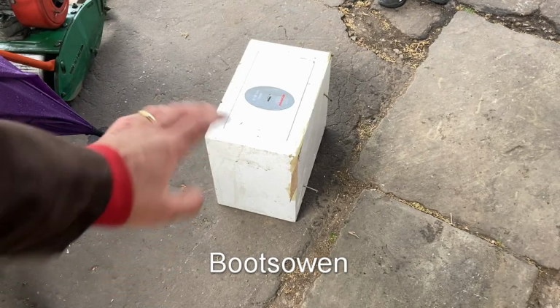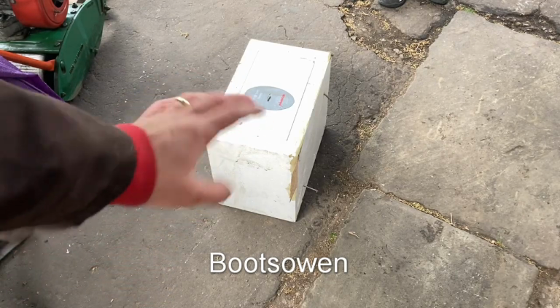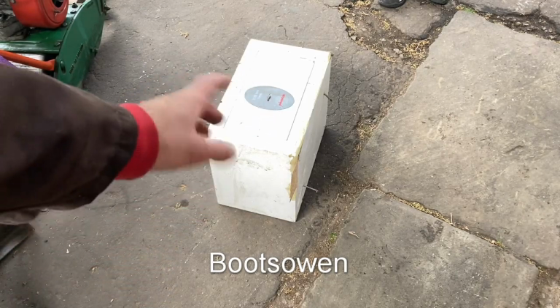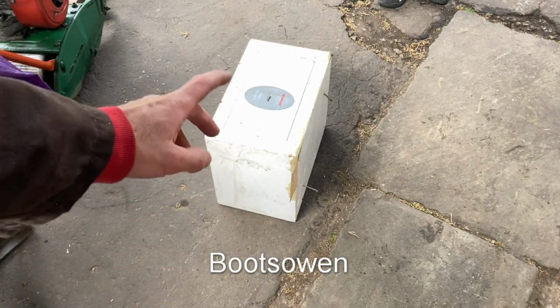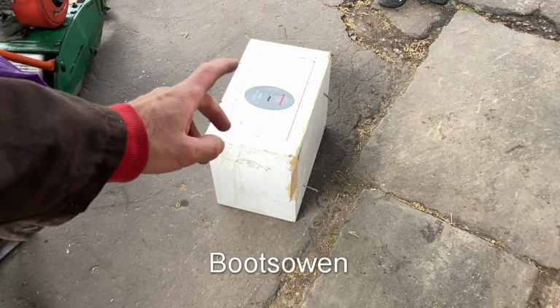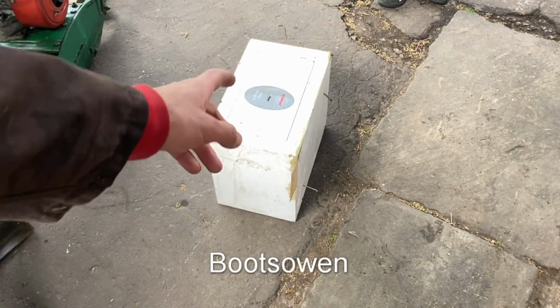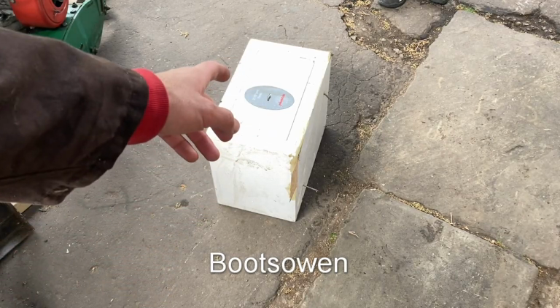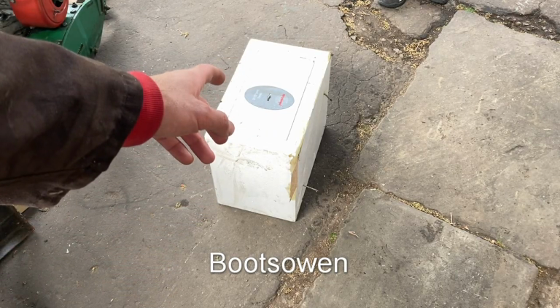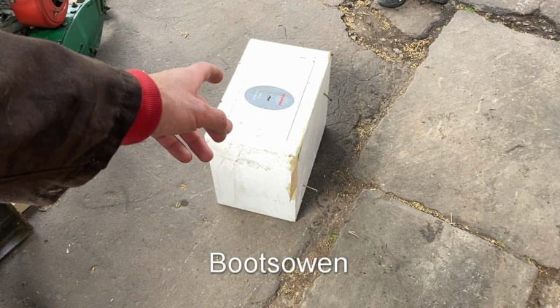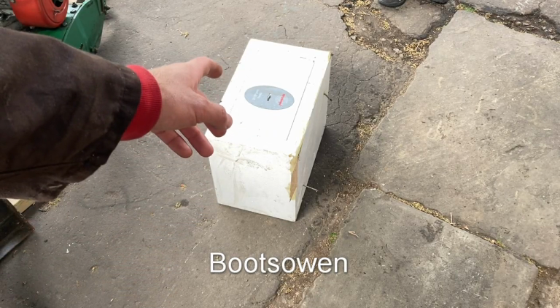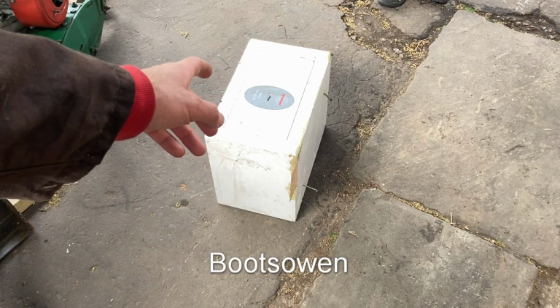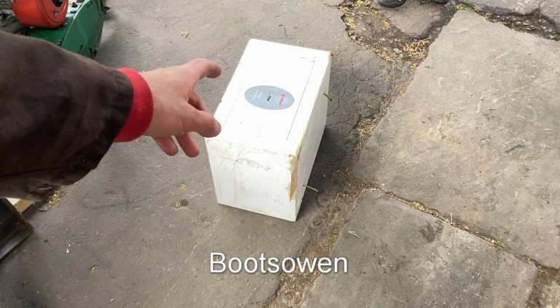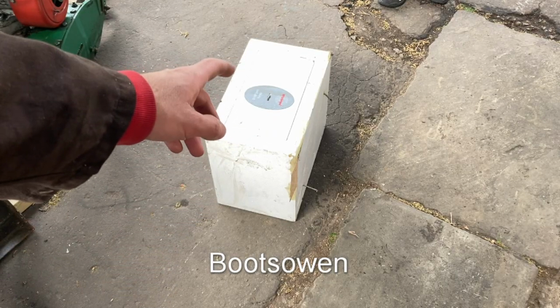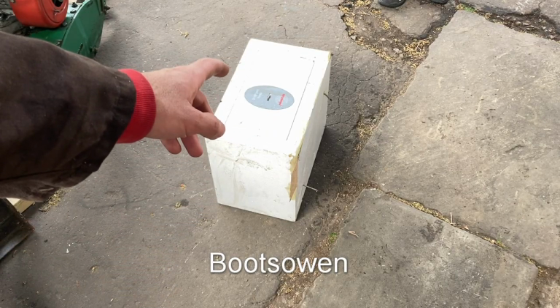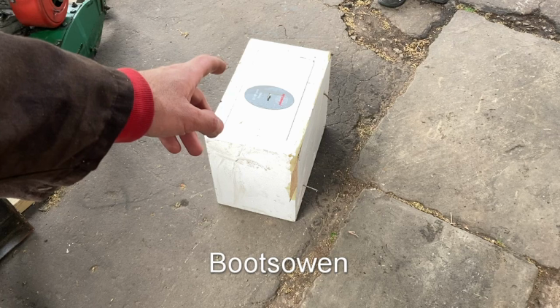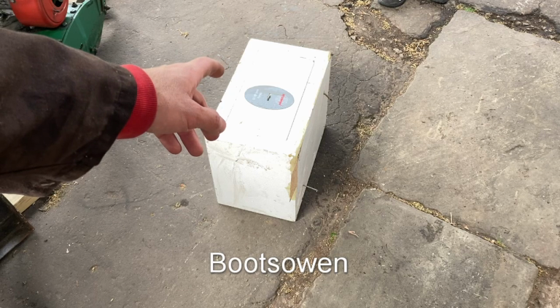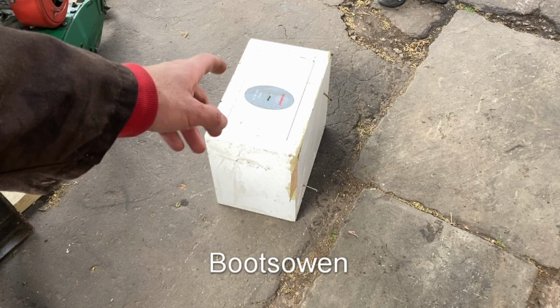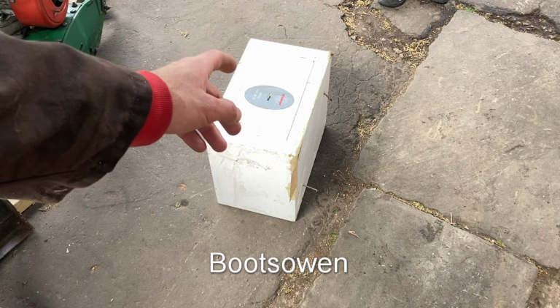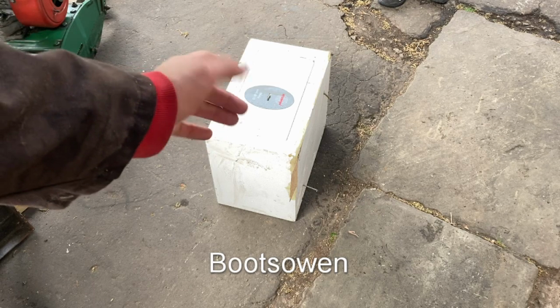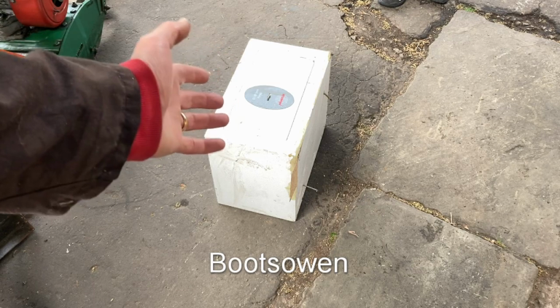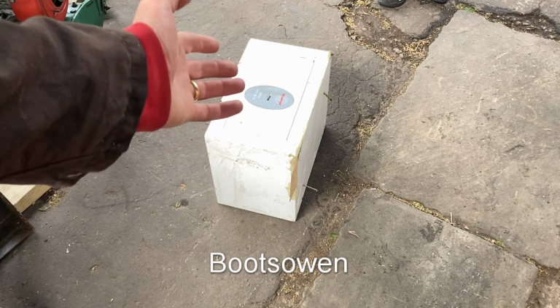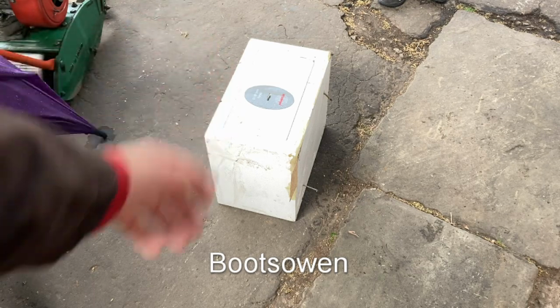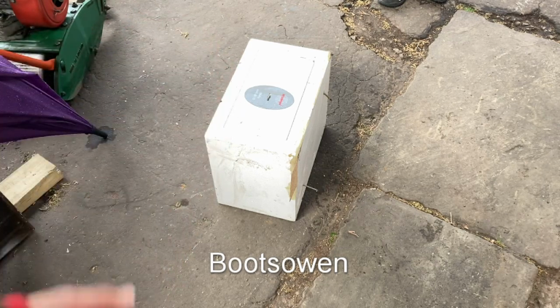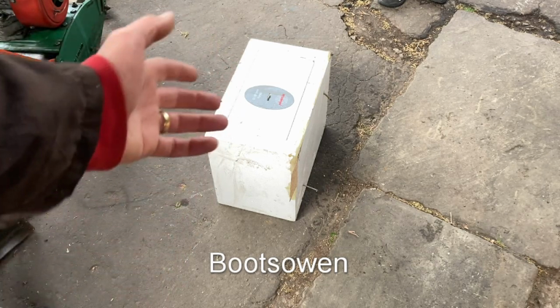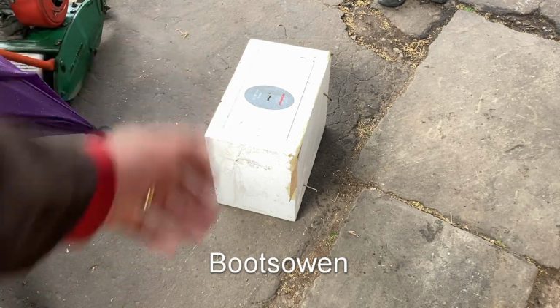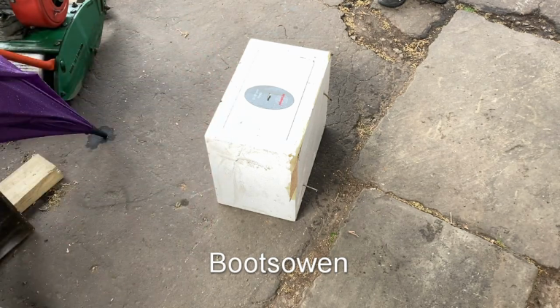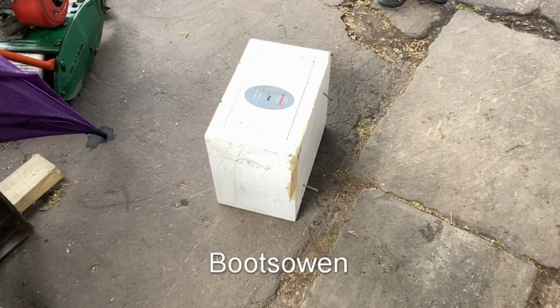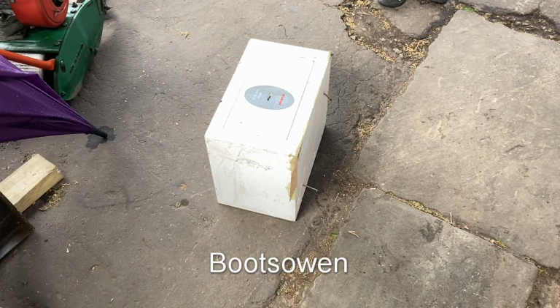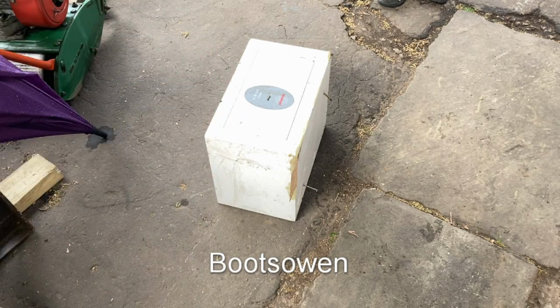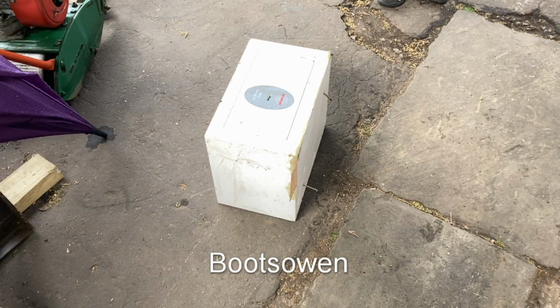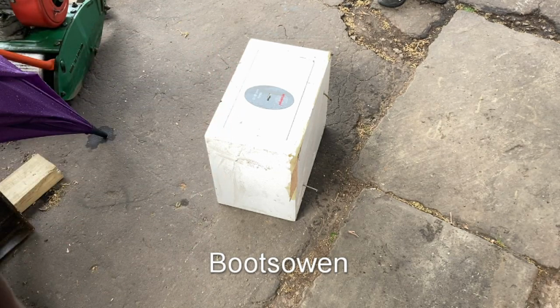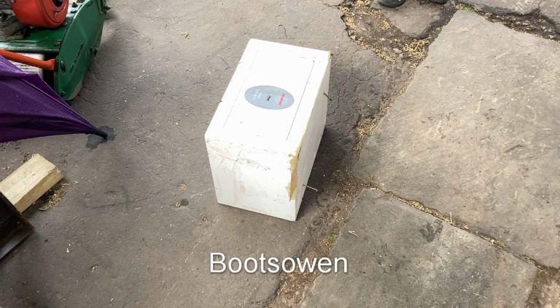Hey there, Boots Owen here. This is a series SS1180 Fortress lock by Phoenix, or safe by Phoenix. I found it in a skip this morning.